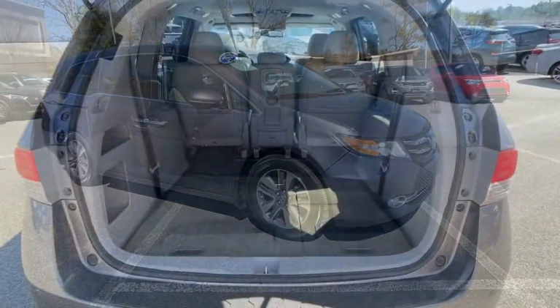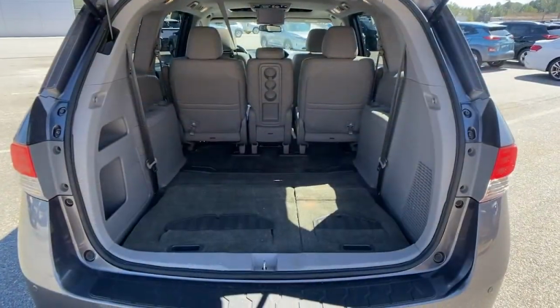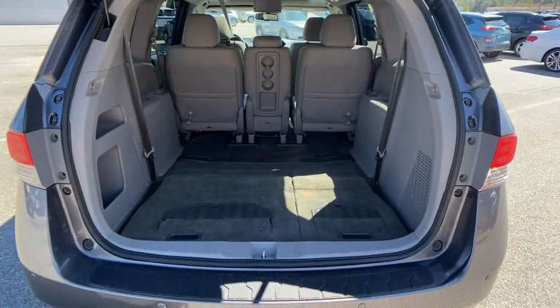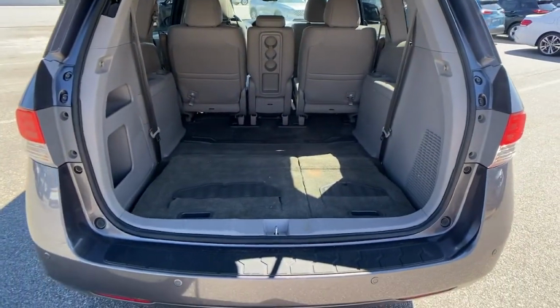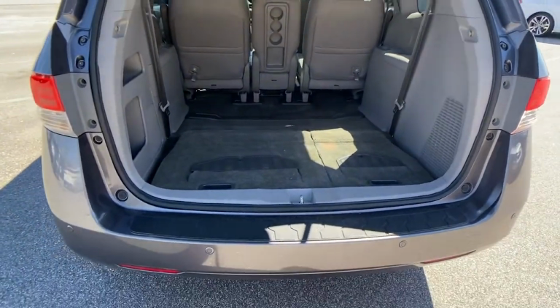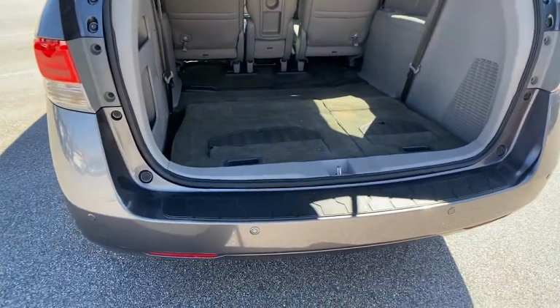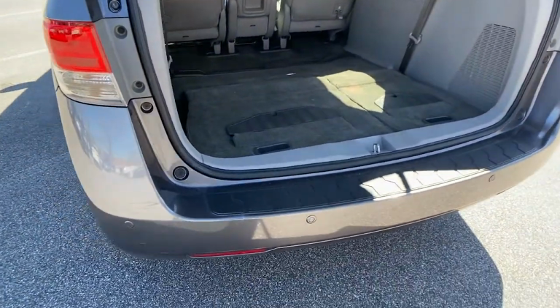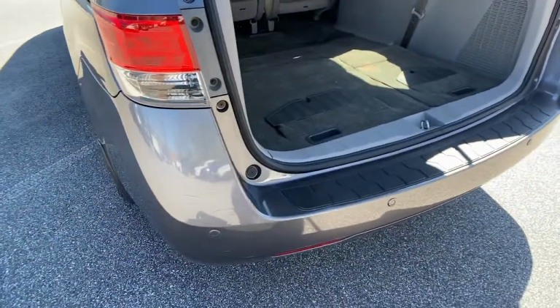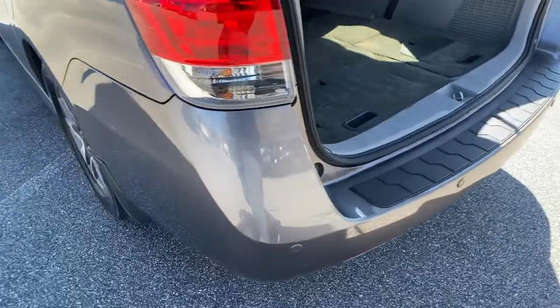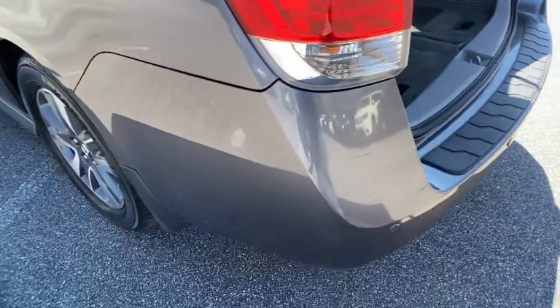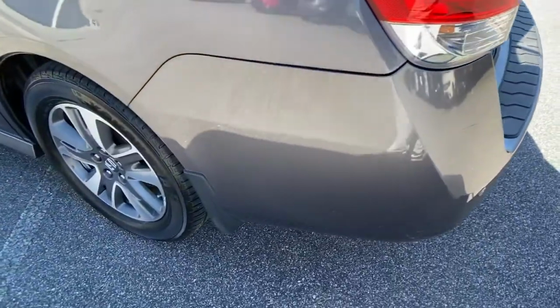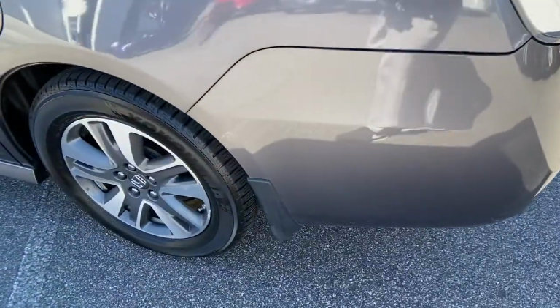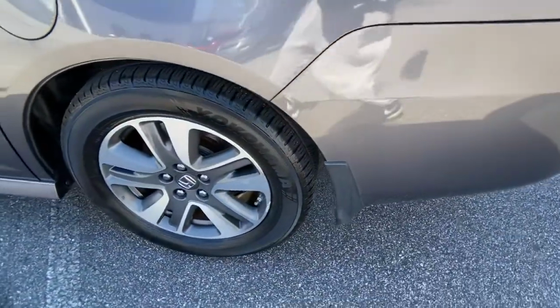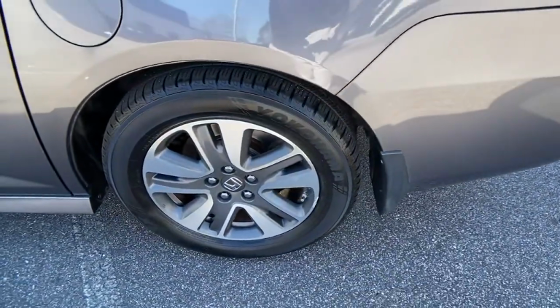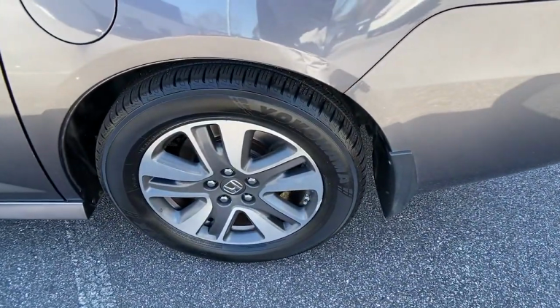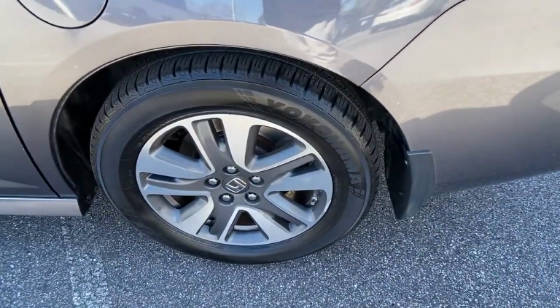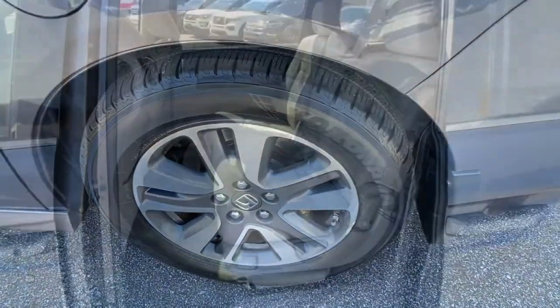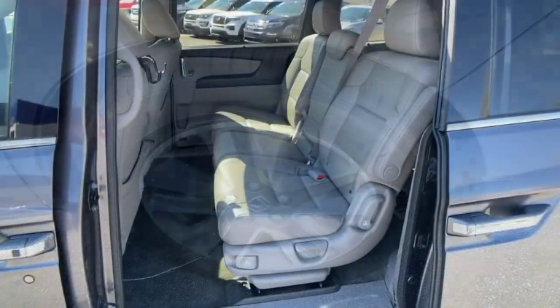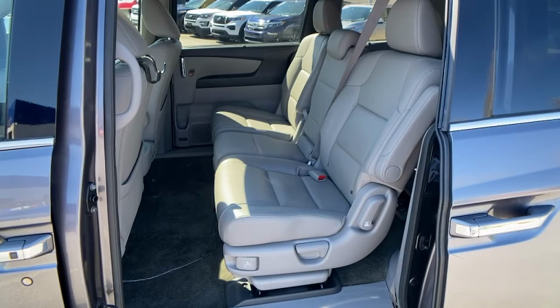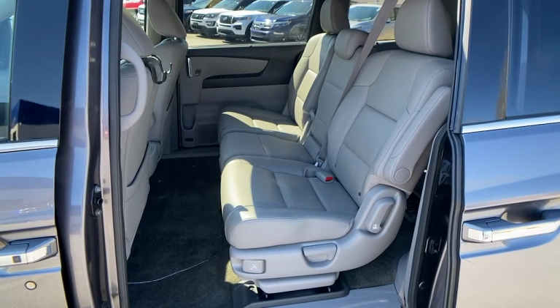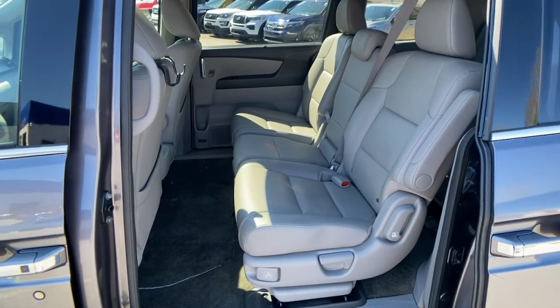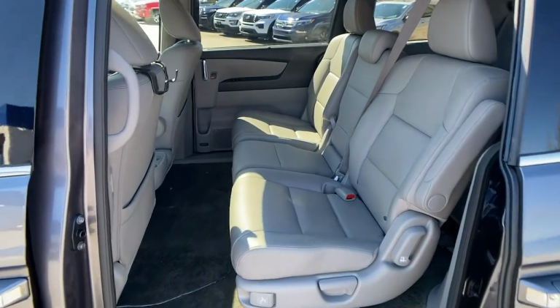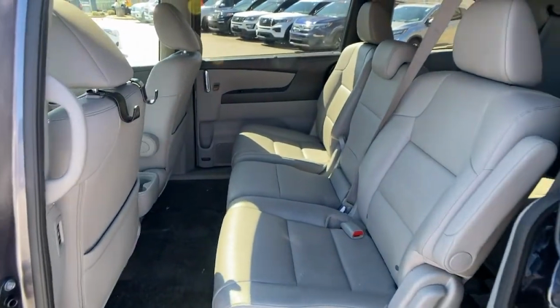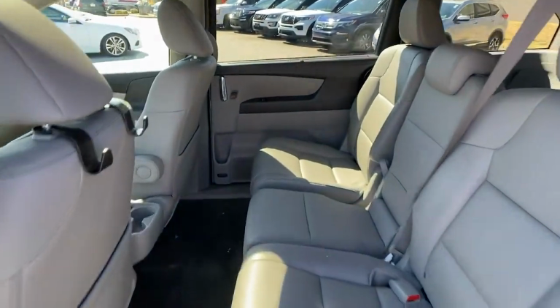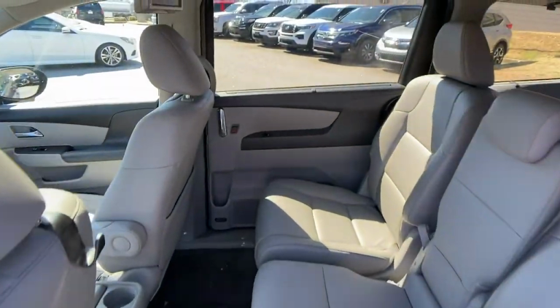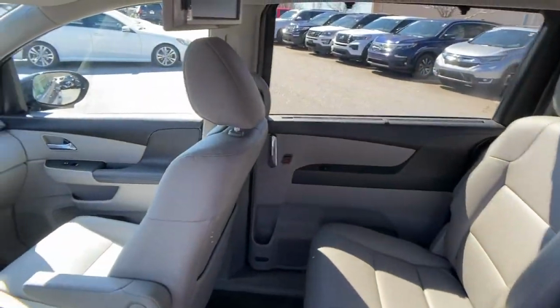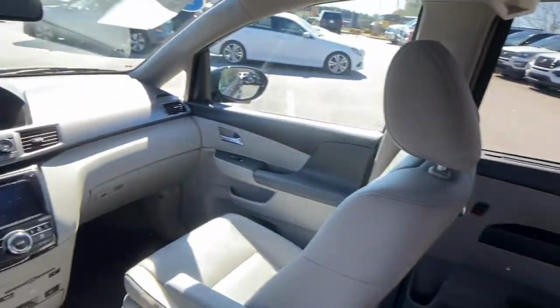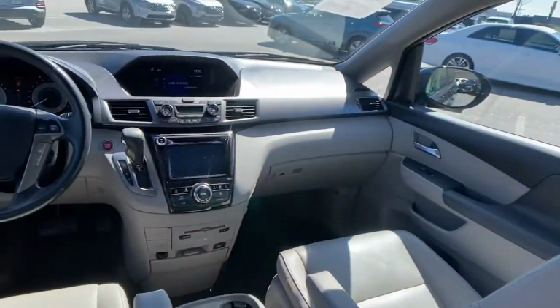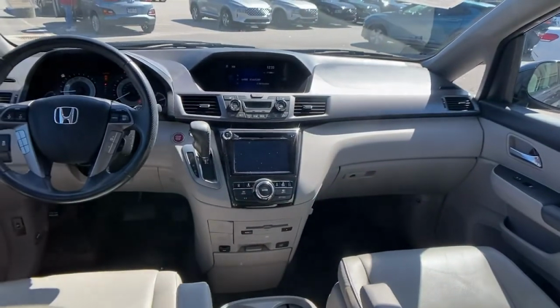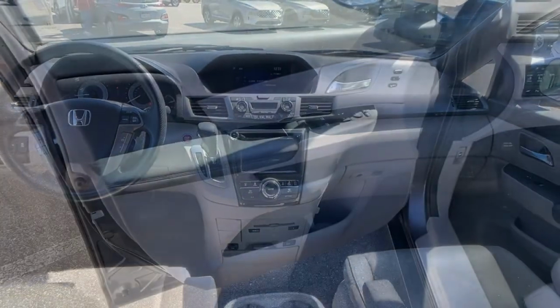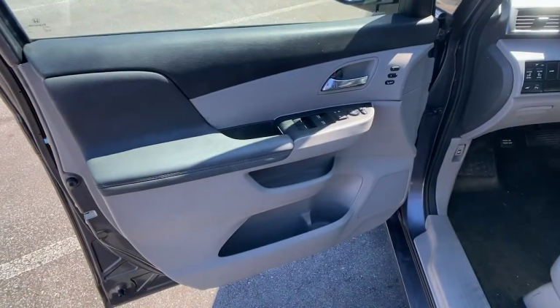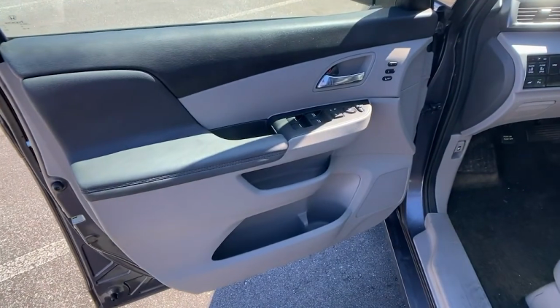These are just some of the great options this vehicle comes with: keyless entry, sunroof/moonroof, navigation system, power passenger seat, satellite radio, fog lamps, power lift gate, keyless start, heated mirrors, and backup camera.